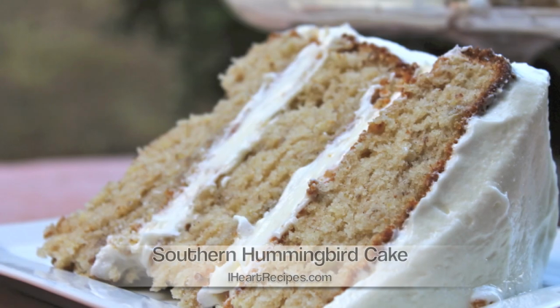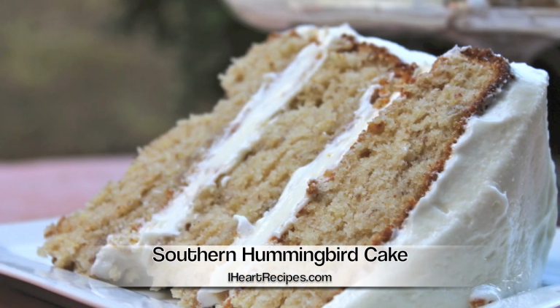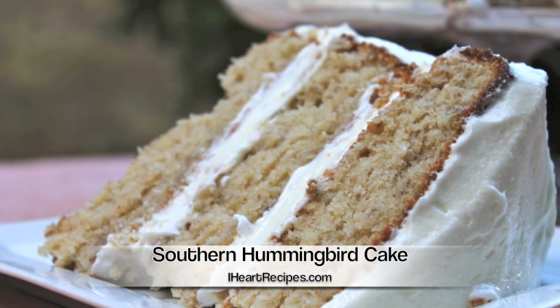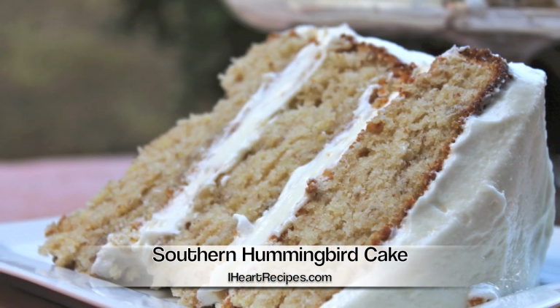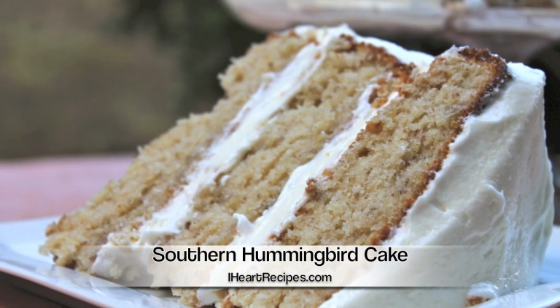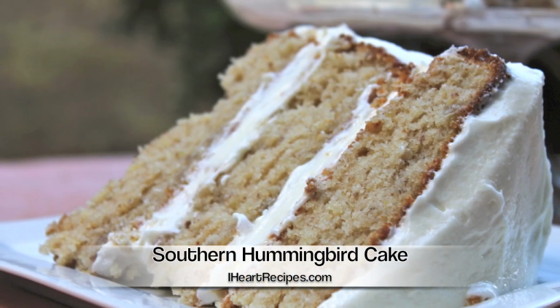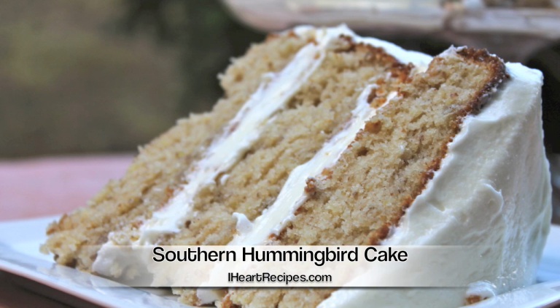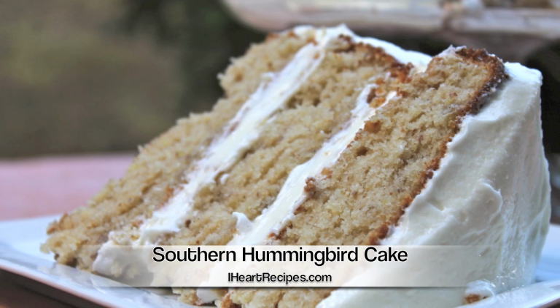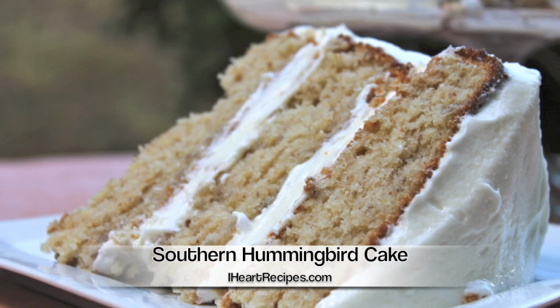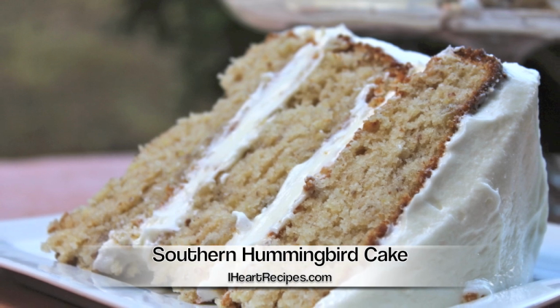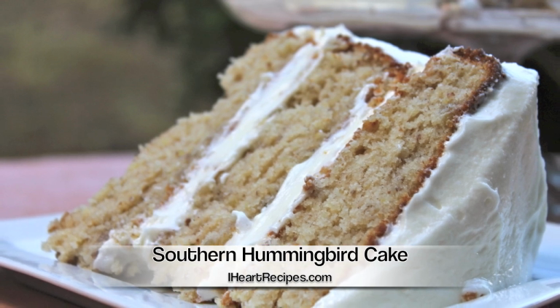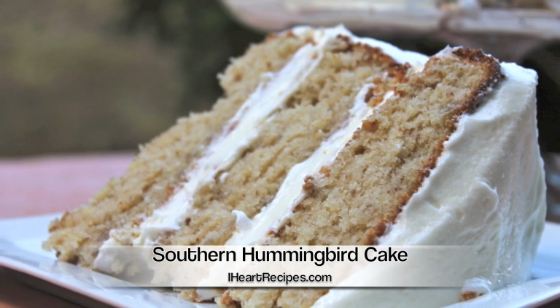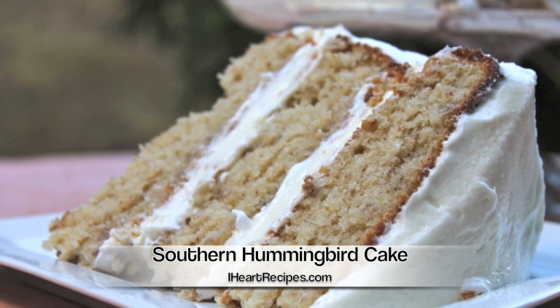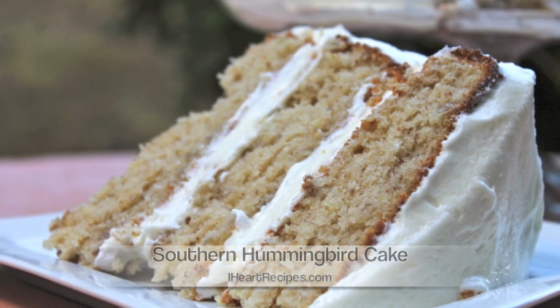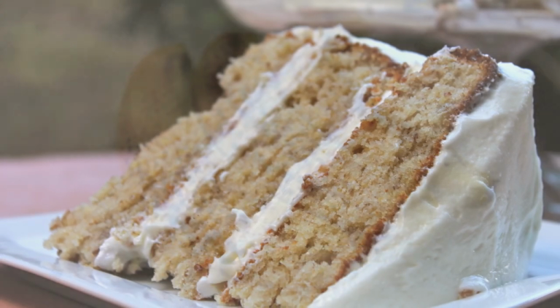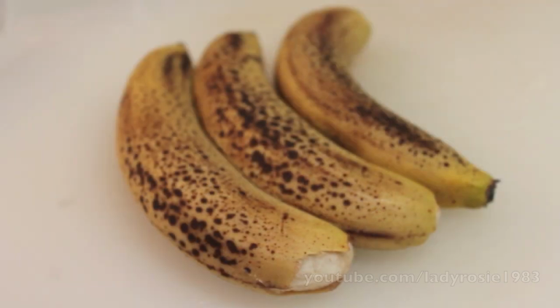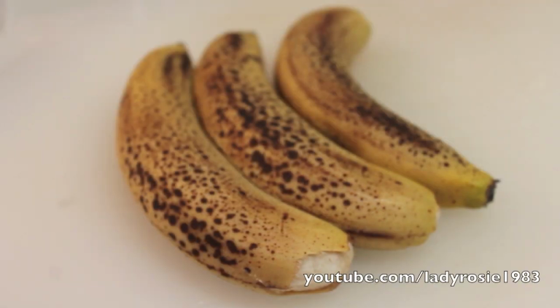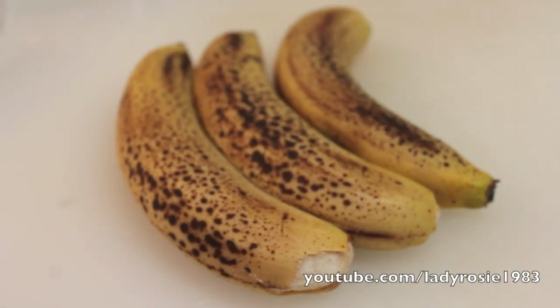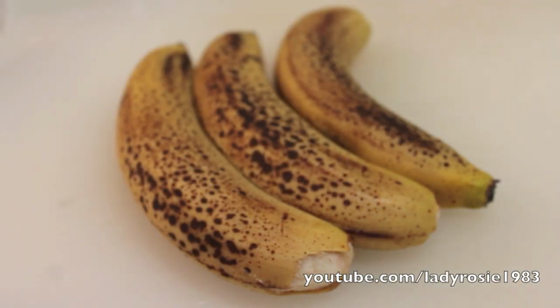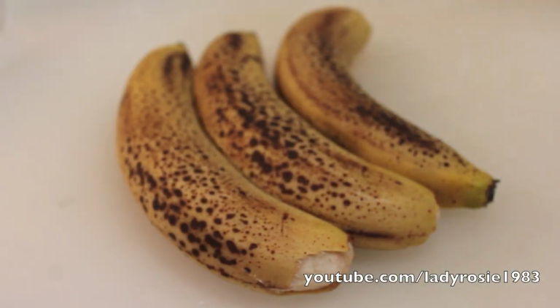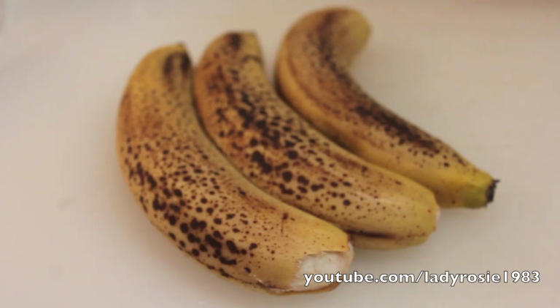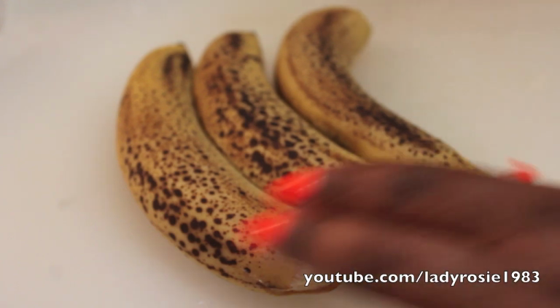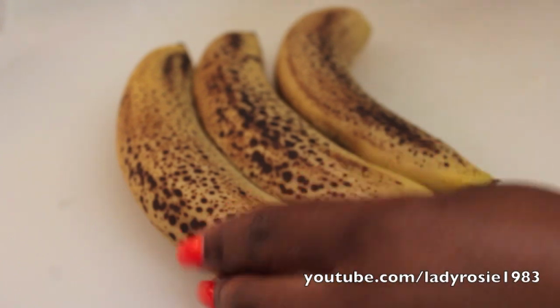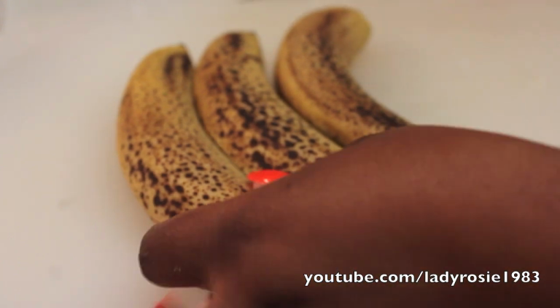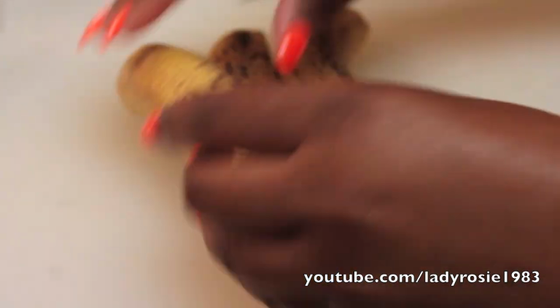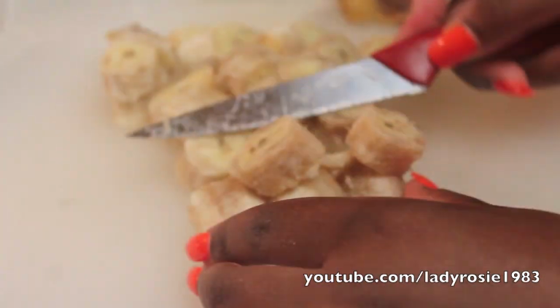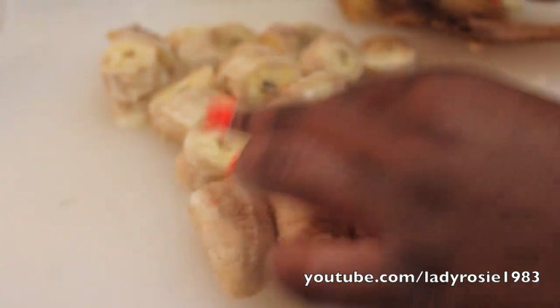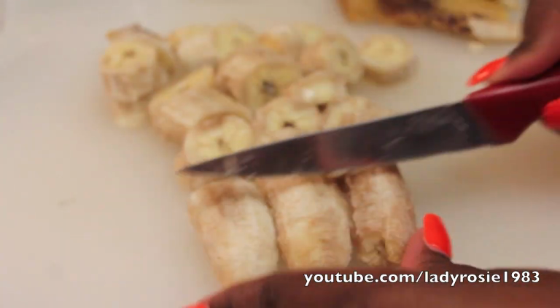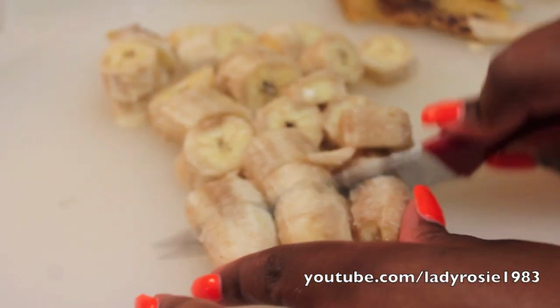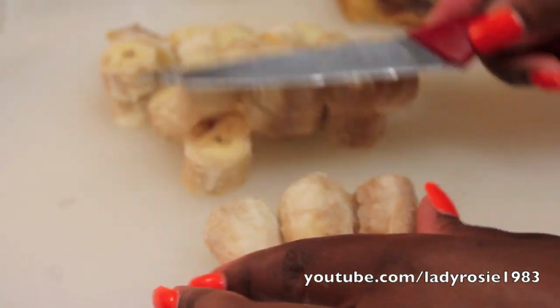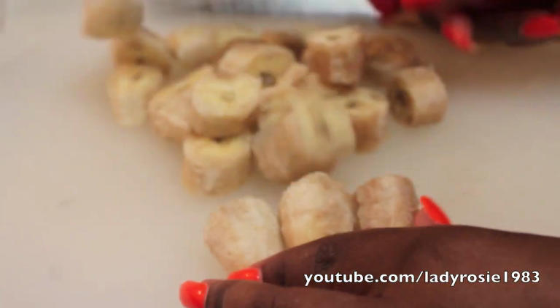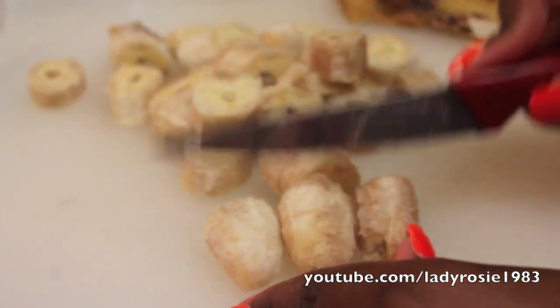Hi friends, it's Rosie and in this video I'm going to share how to make a southern hummingbird cake. You will need three large ripe bananas. Make sure they're ripe because you want that rich flavor from the ripe bananas.